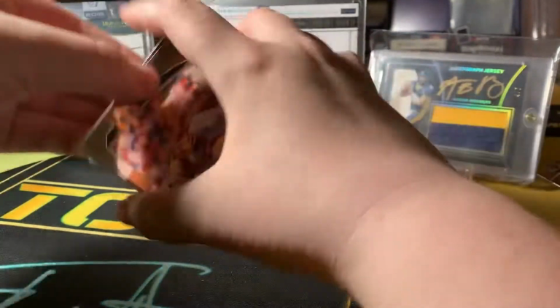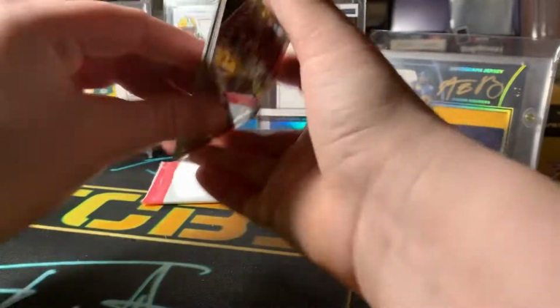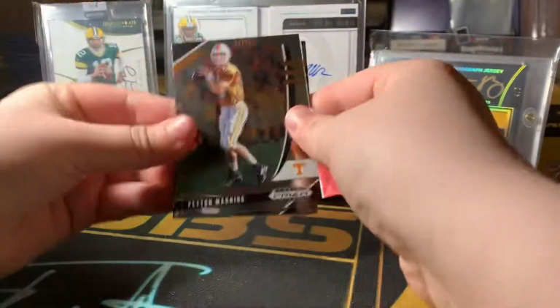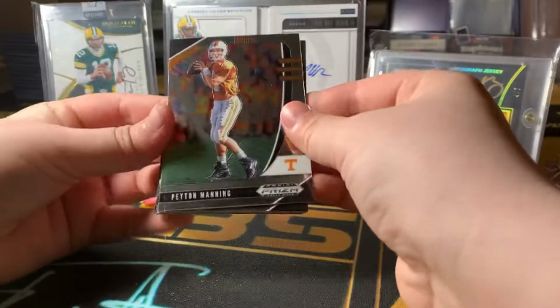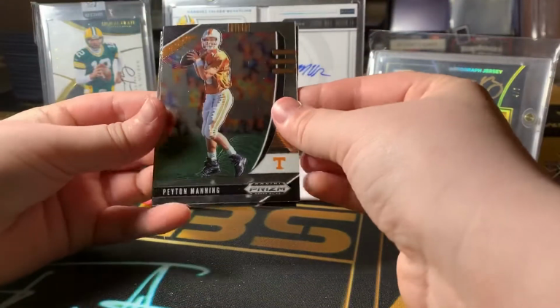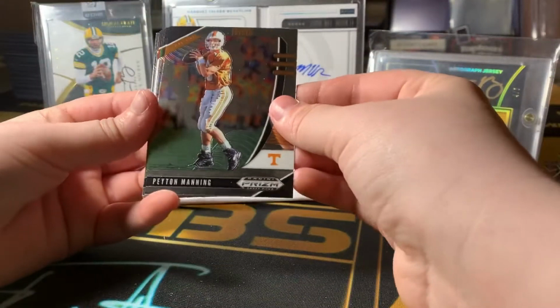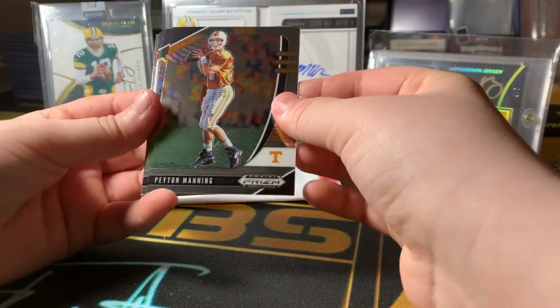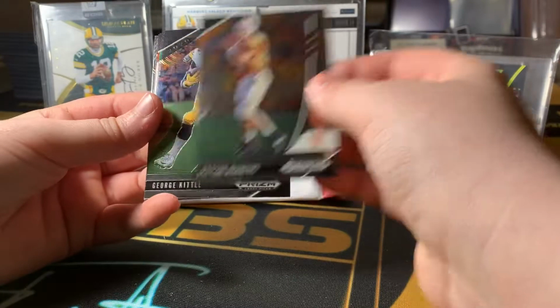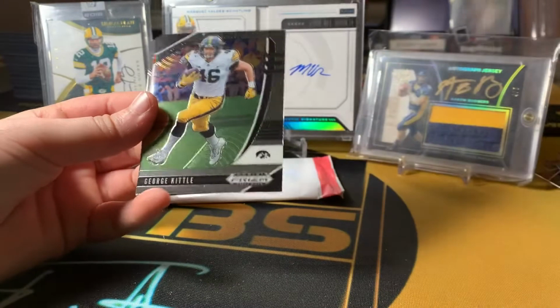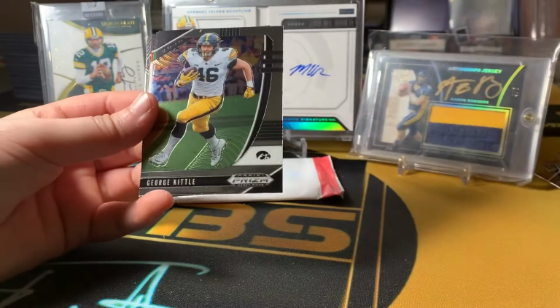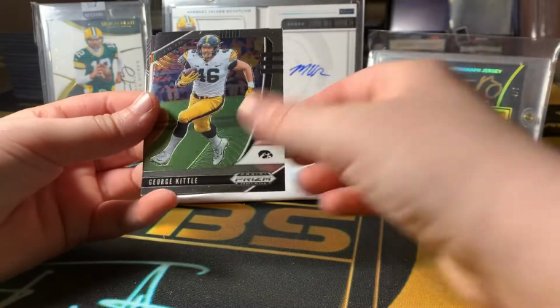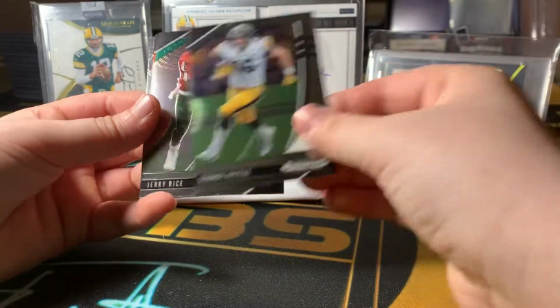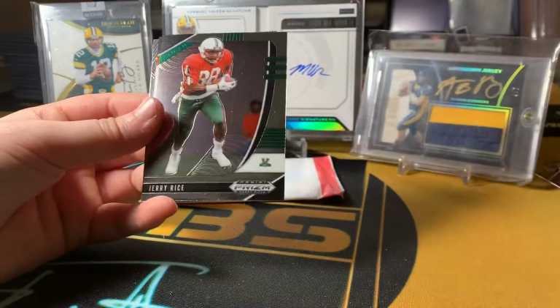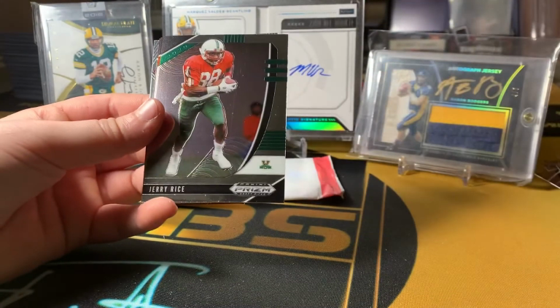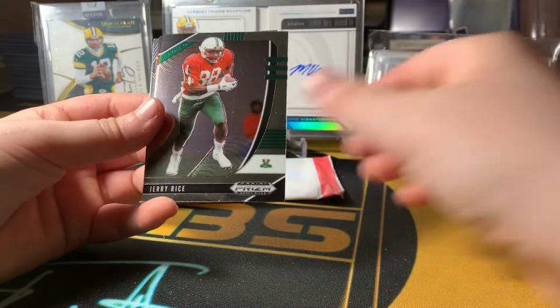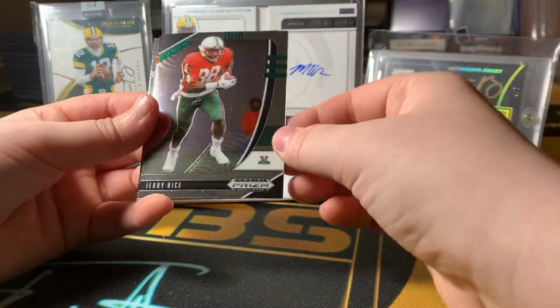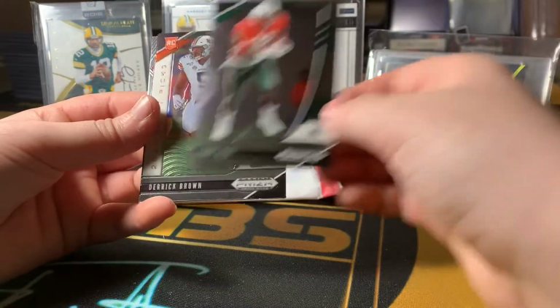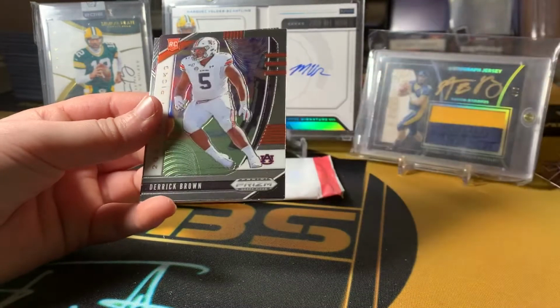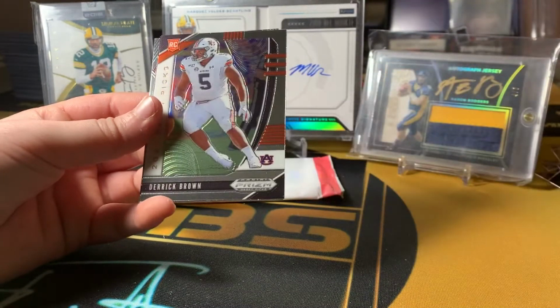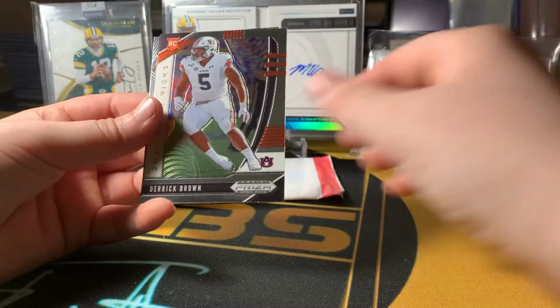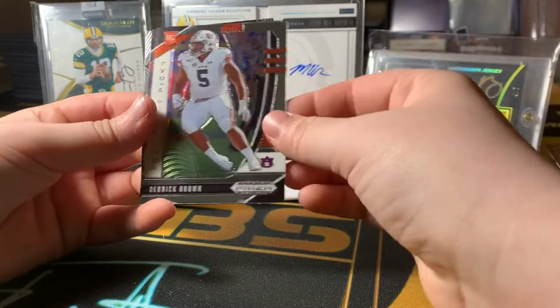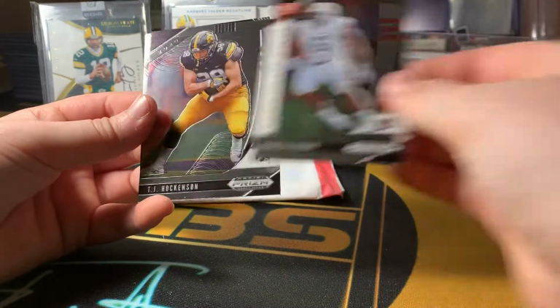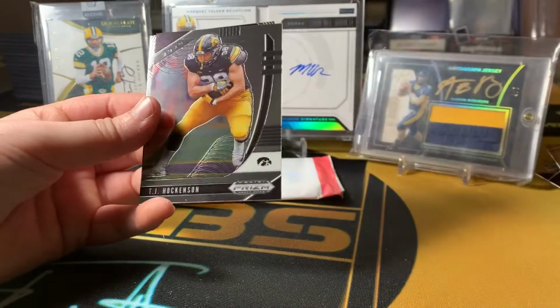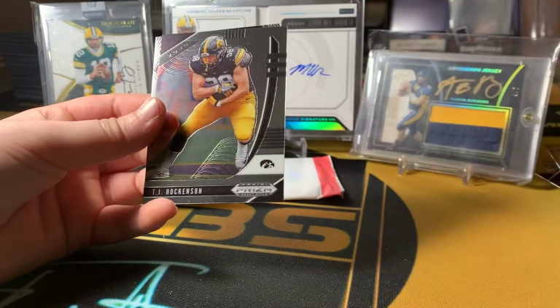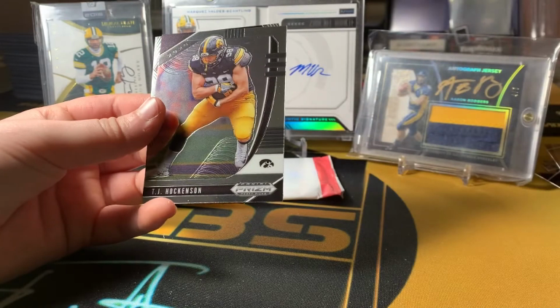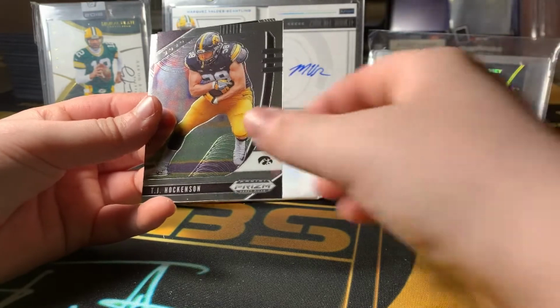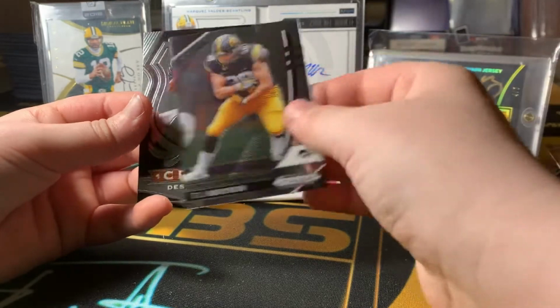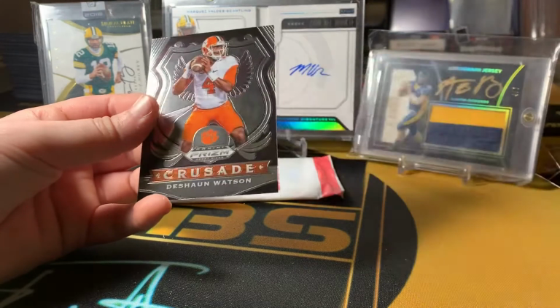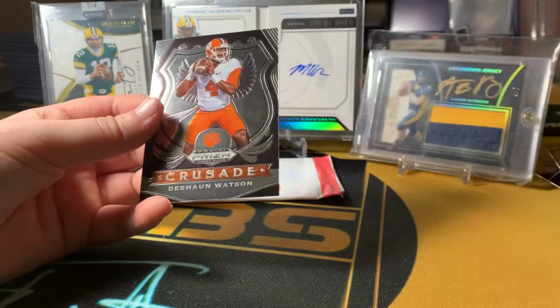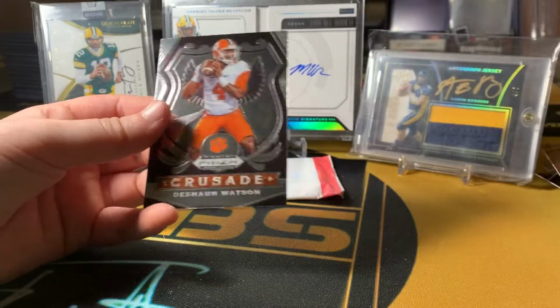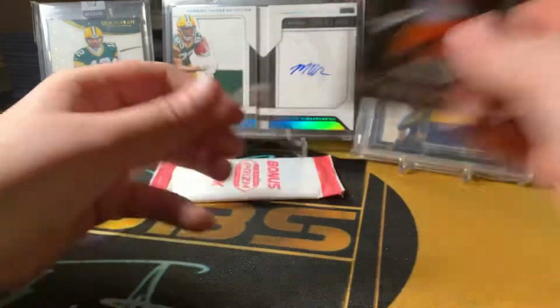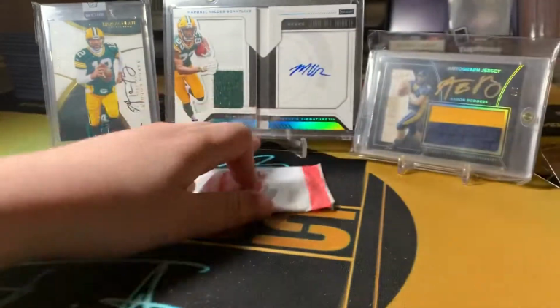Hoping for a Joe Burrow. Peyton Manning, George Kittle, Jerry Rice, Derek Brown rookie, T.J. Hockenson, and a Deshaun Watson.